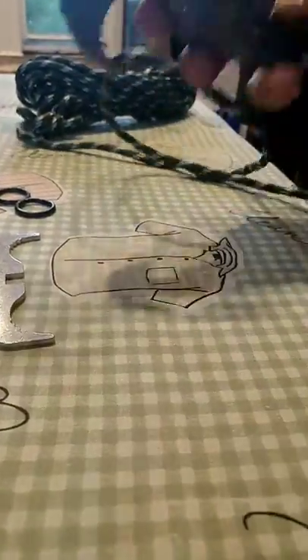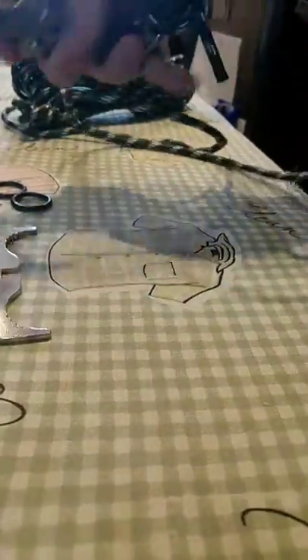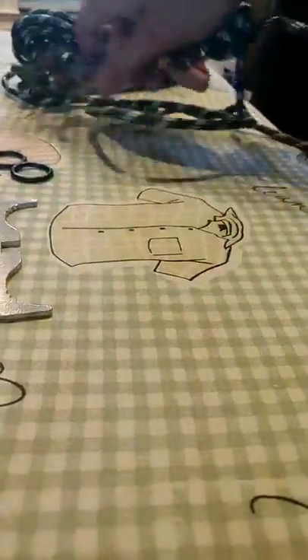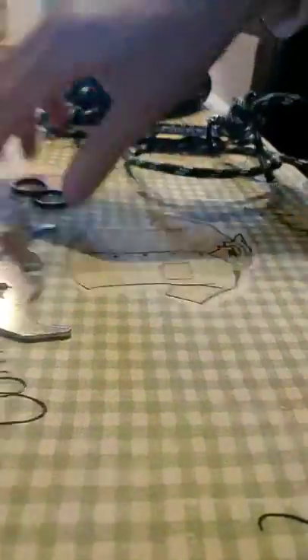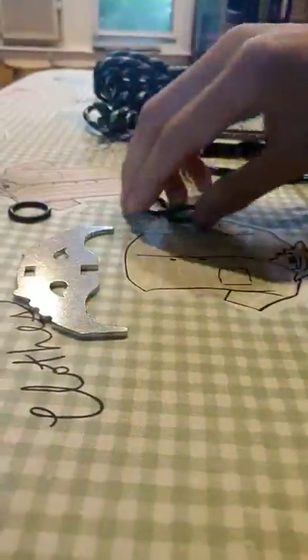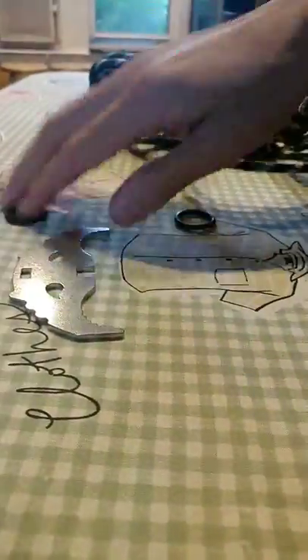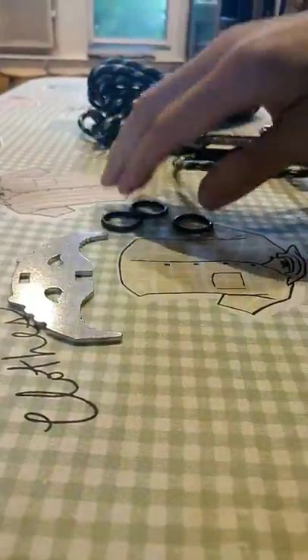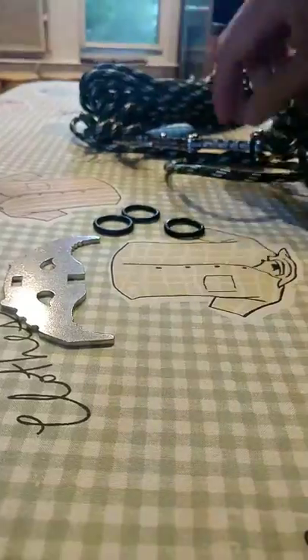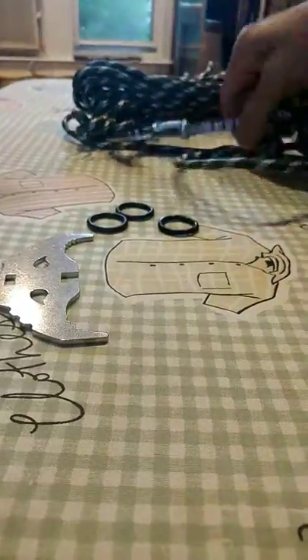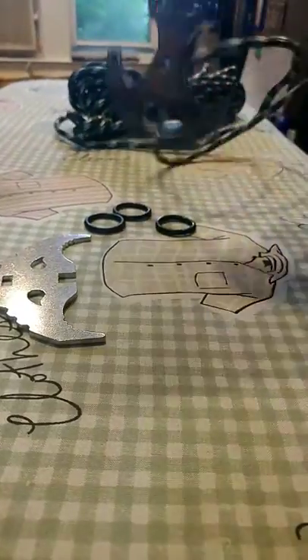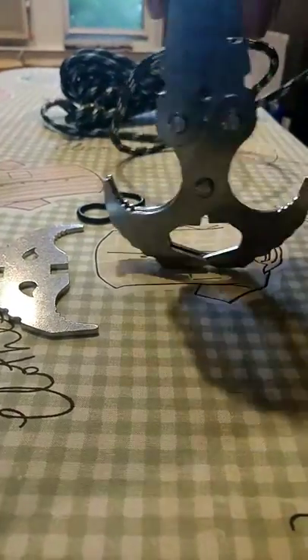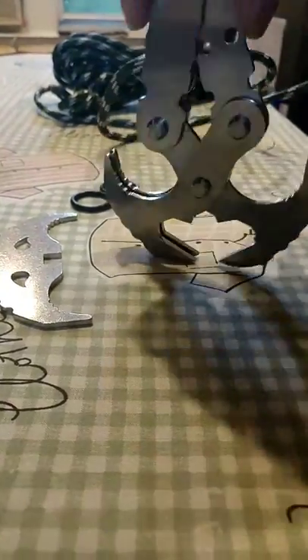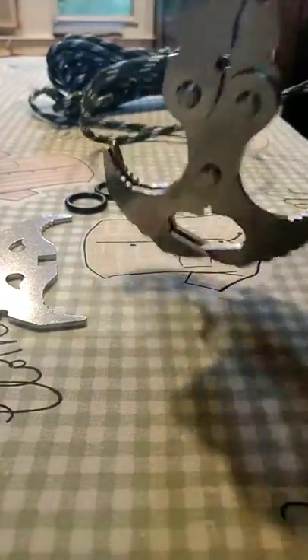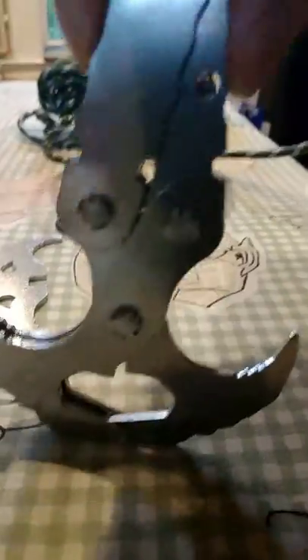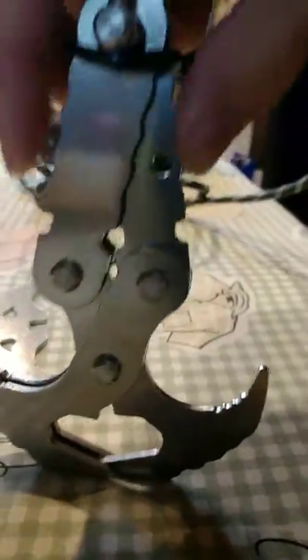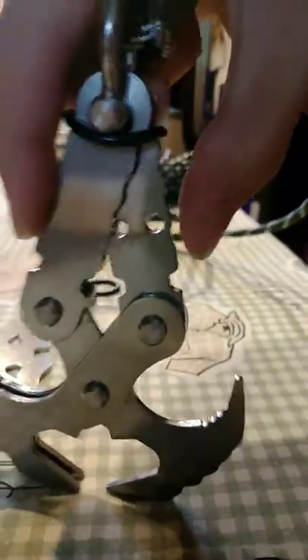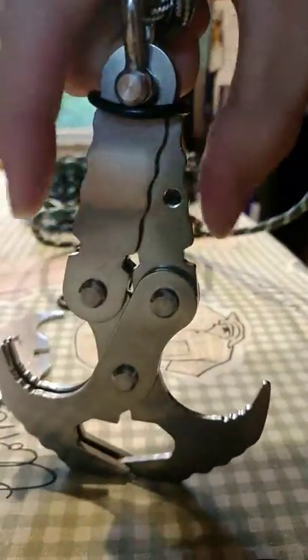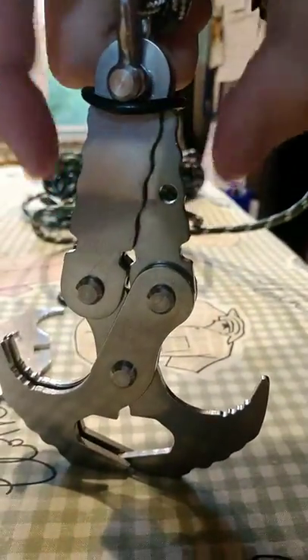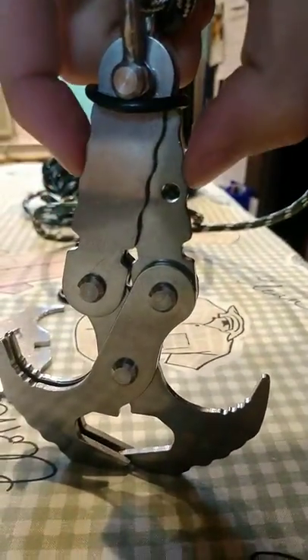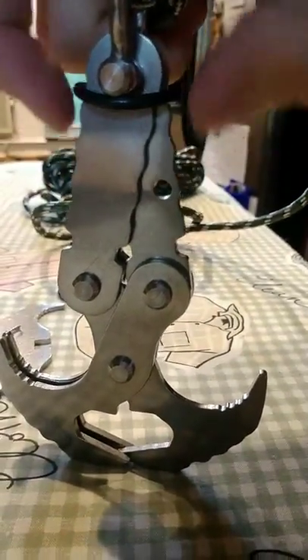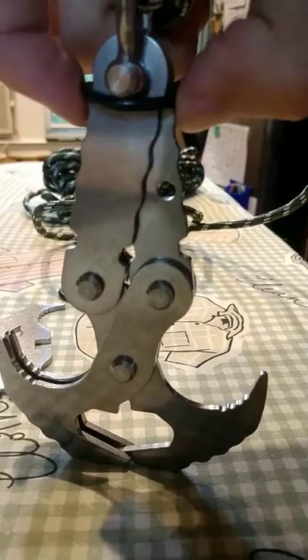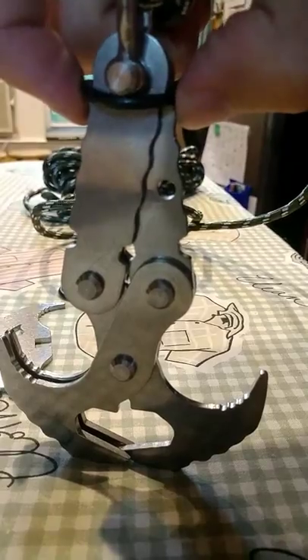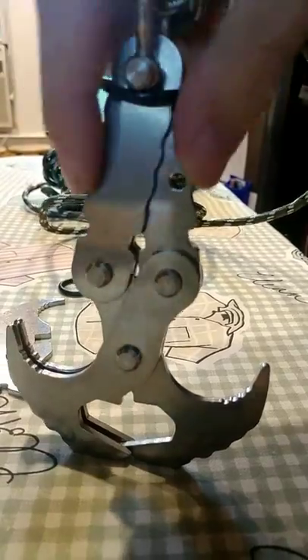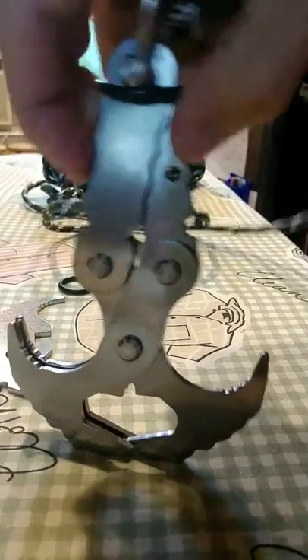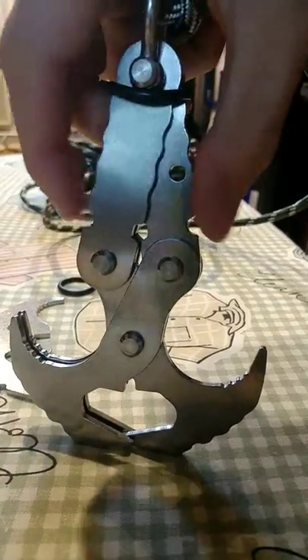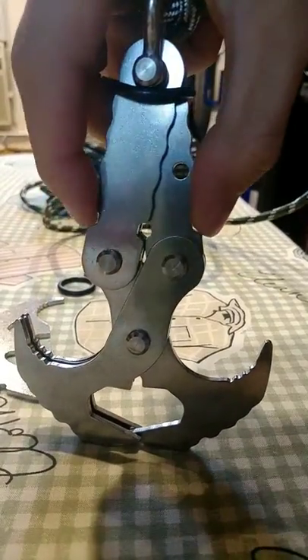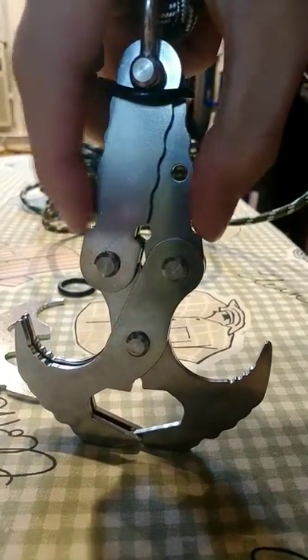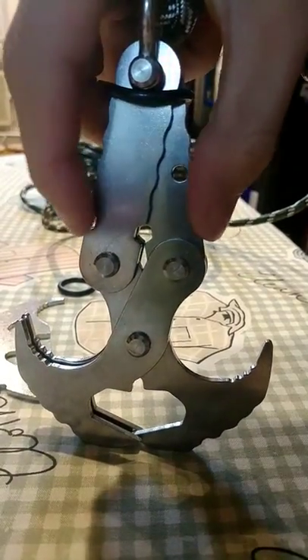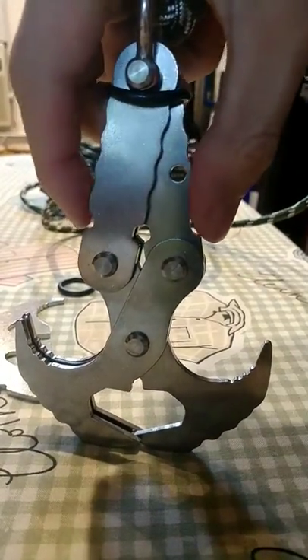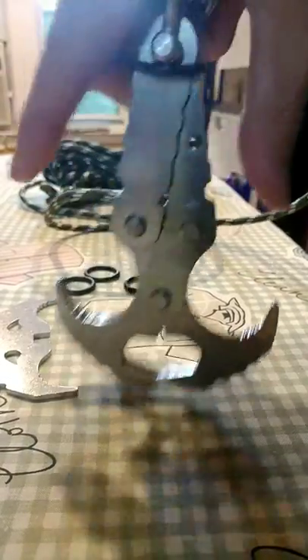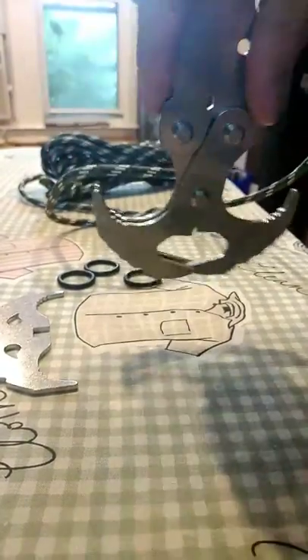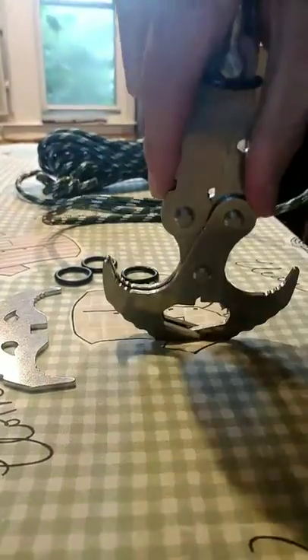And it comes with all these O-rings right here, so you can attach along these grooves over here — one, two, three grooves. You could probably put another one right here and it will keep it closed.